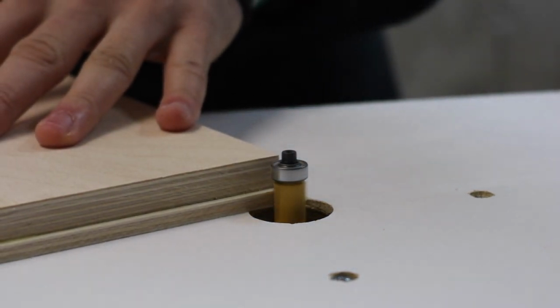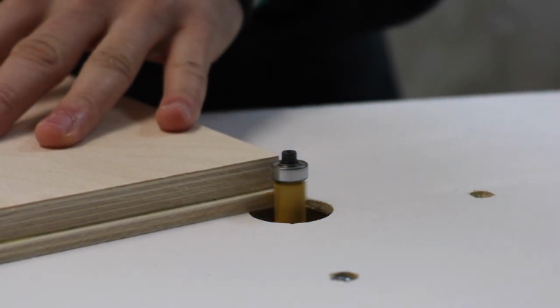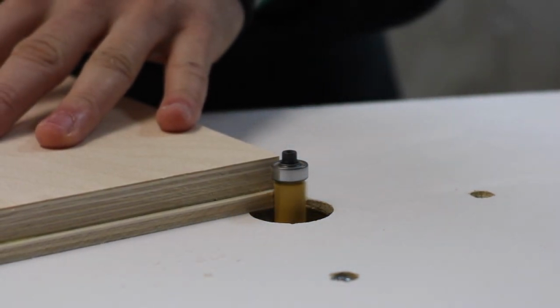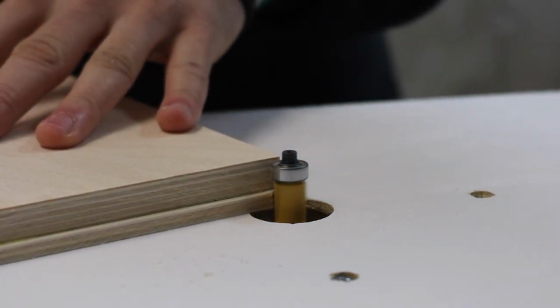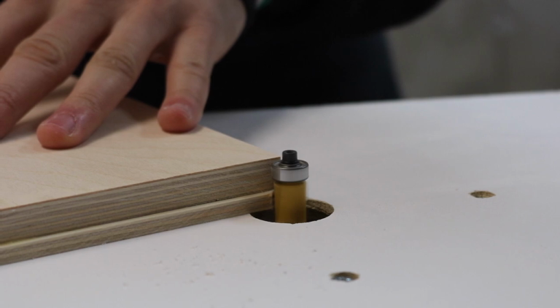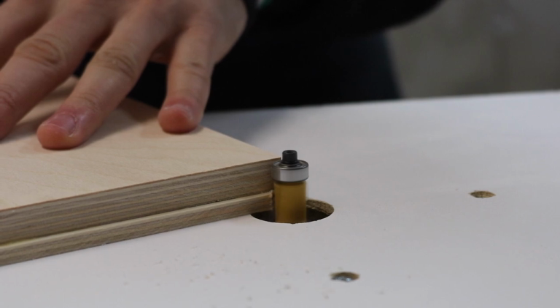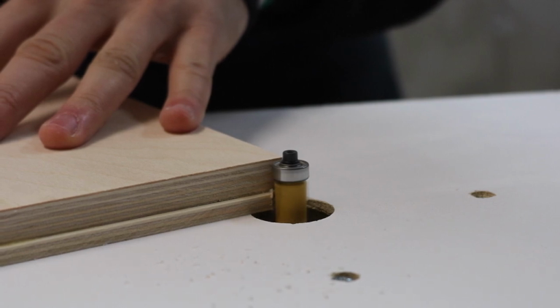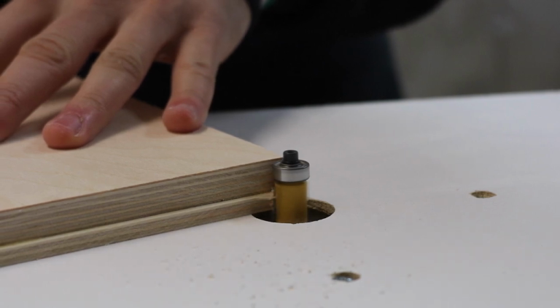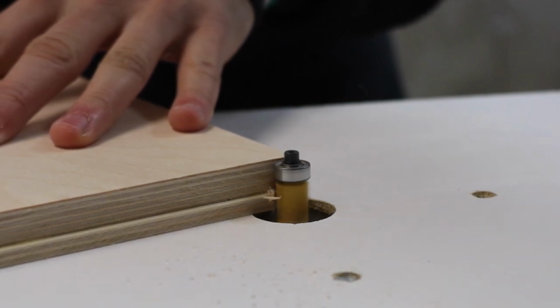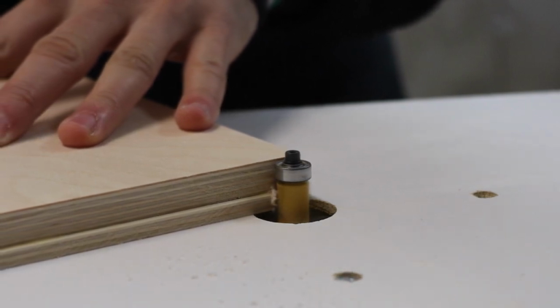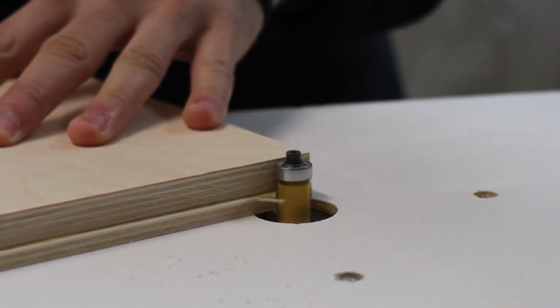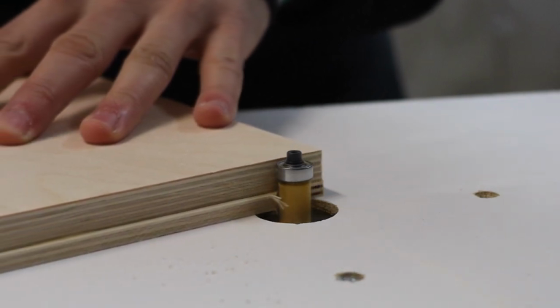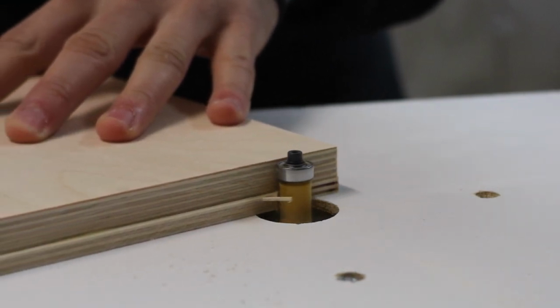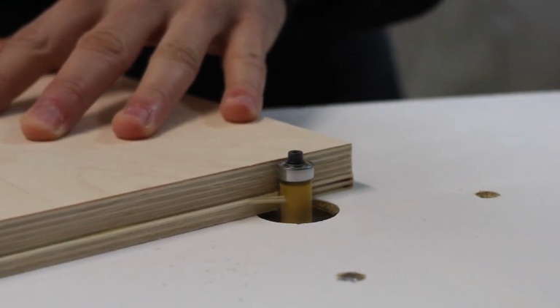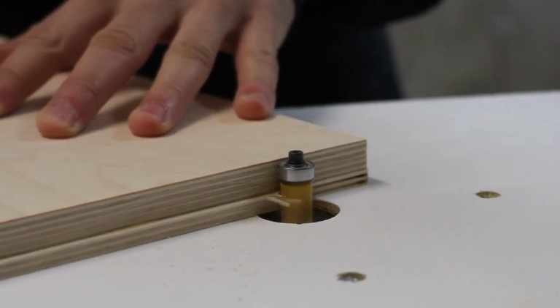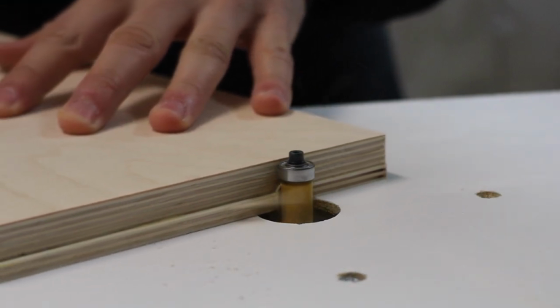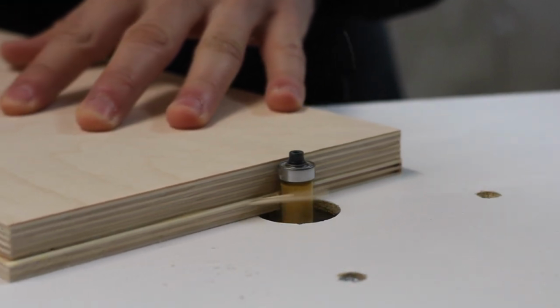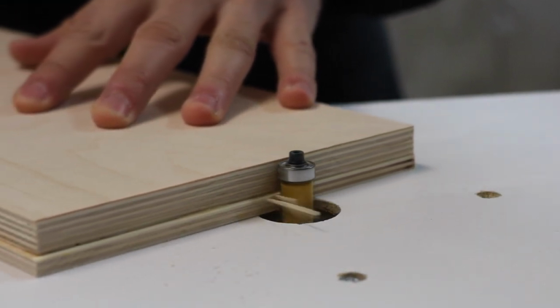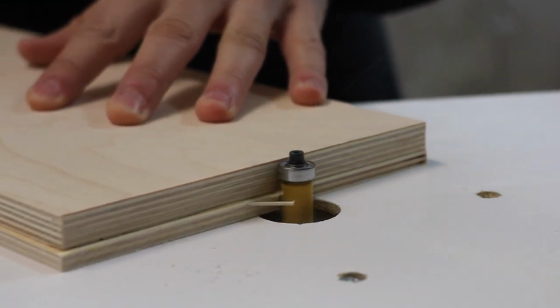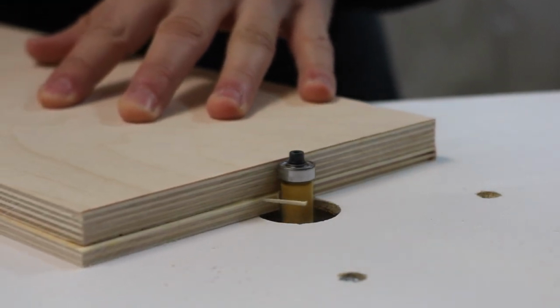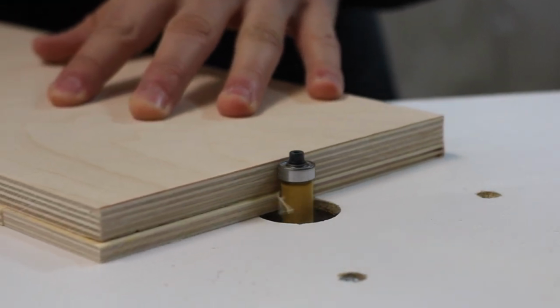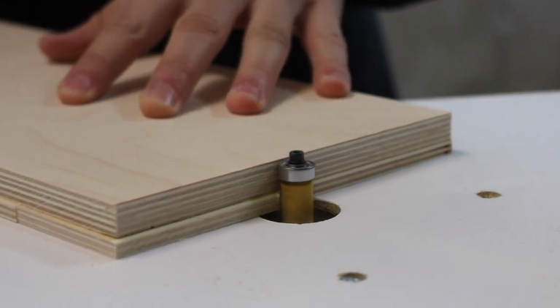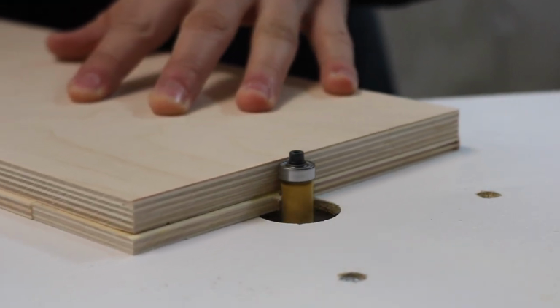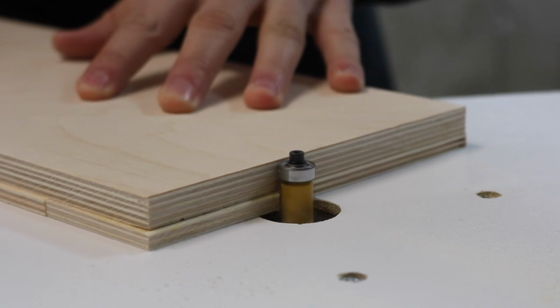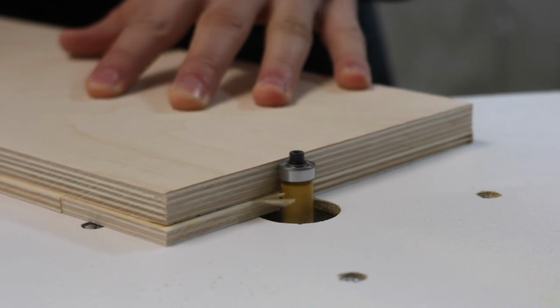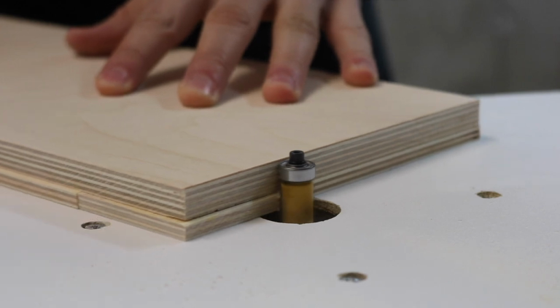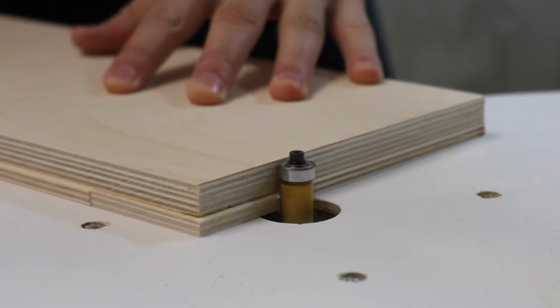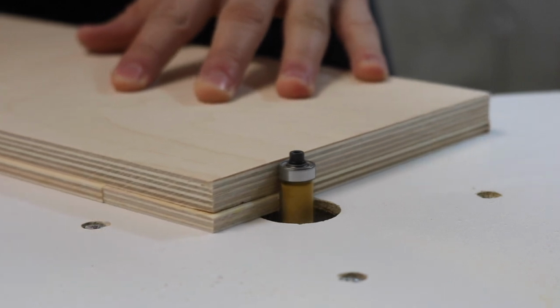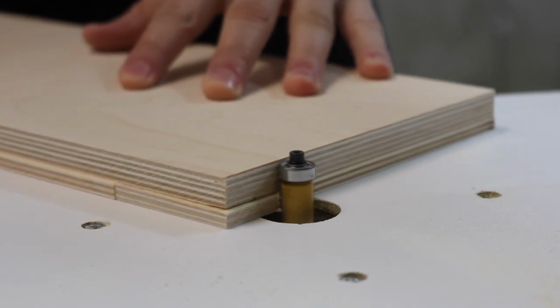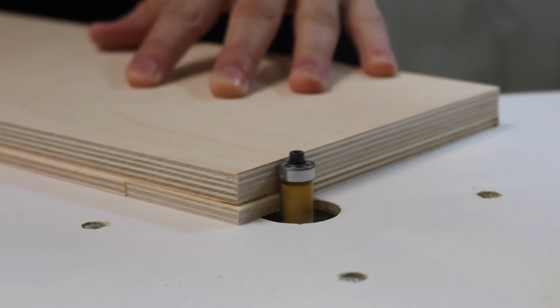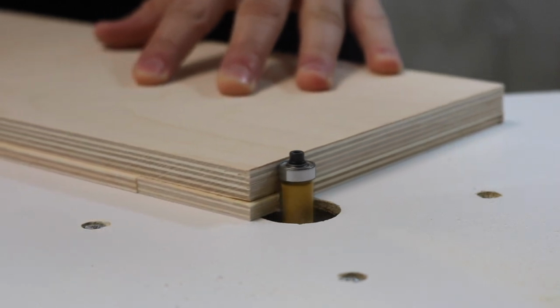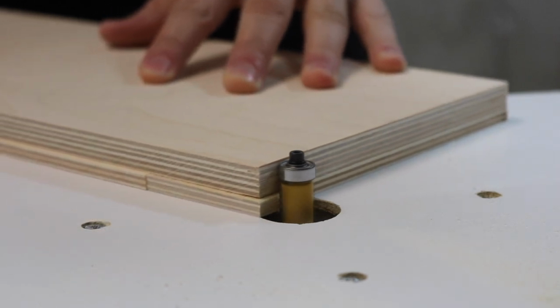Once all the glue dried, I brought it over to the router table and trimmed off the excess border. This left a really clean edge.